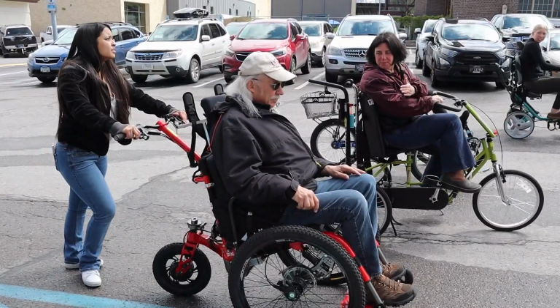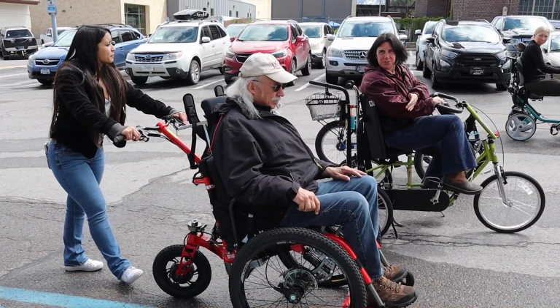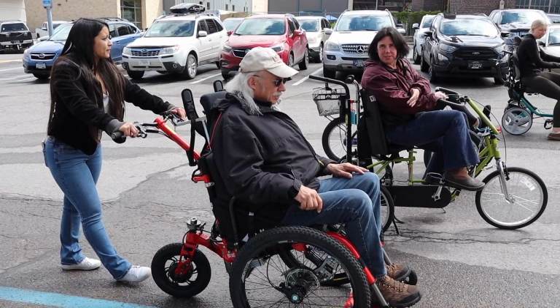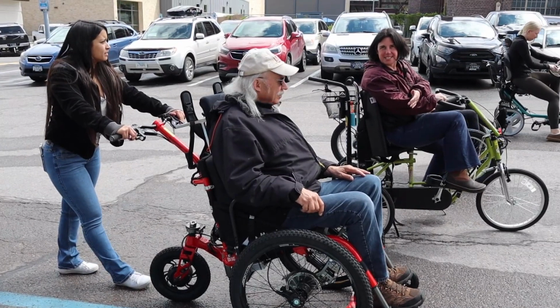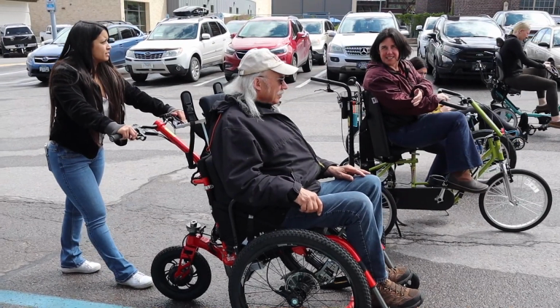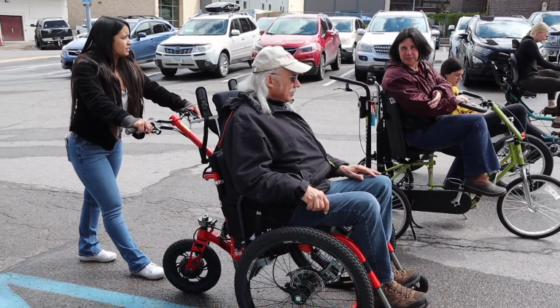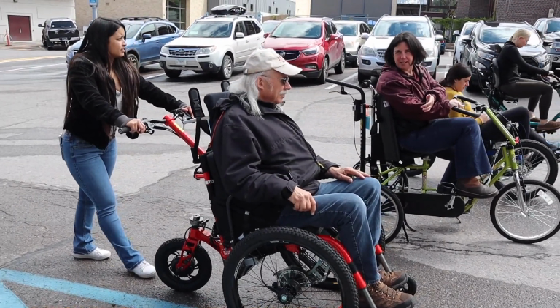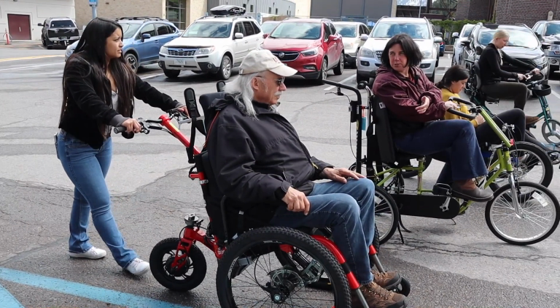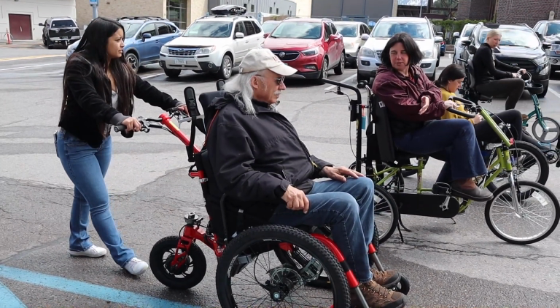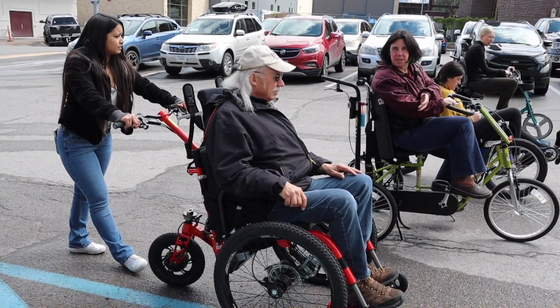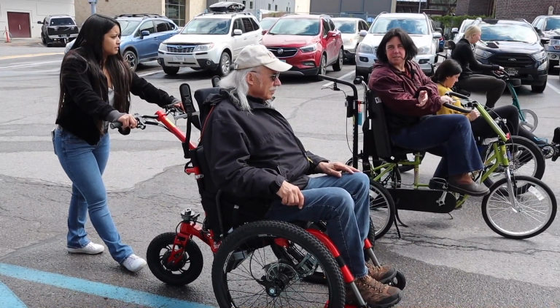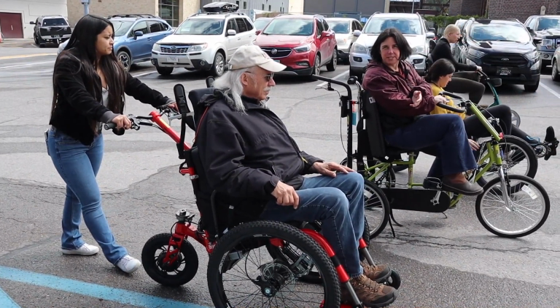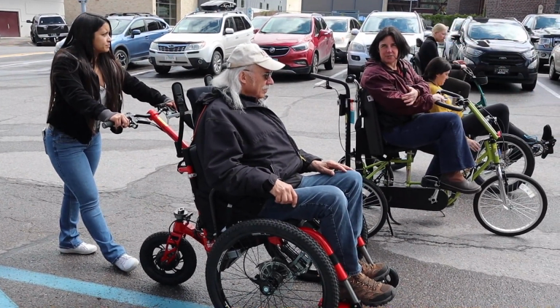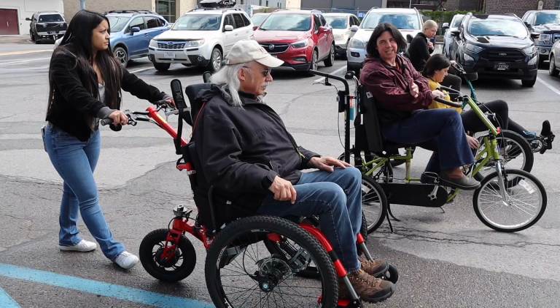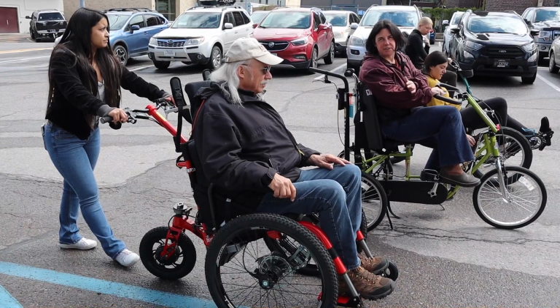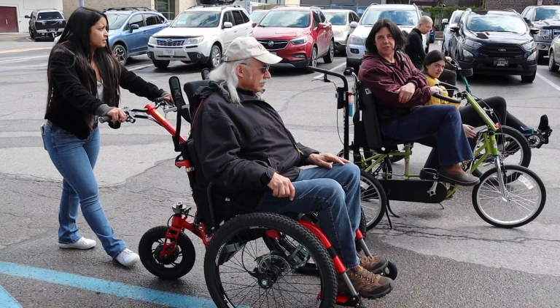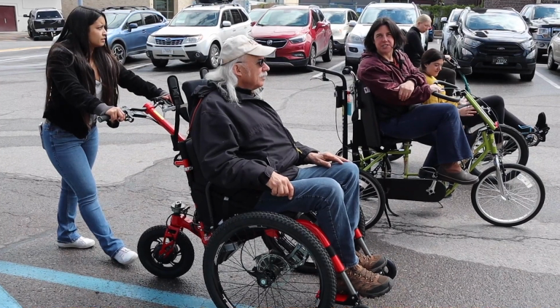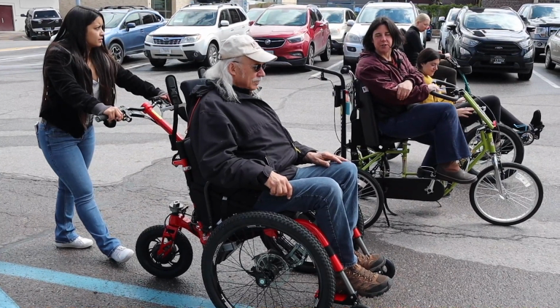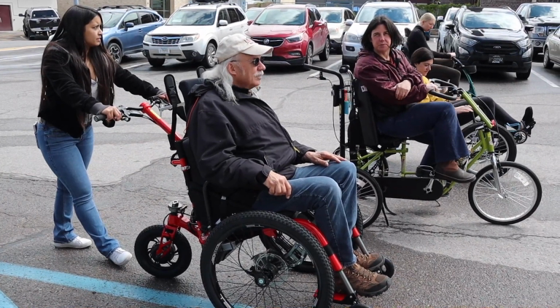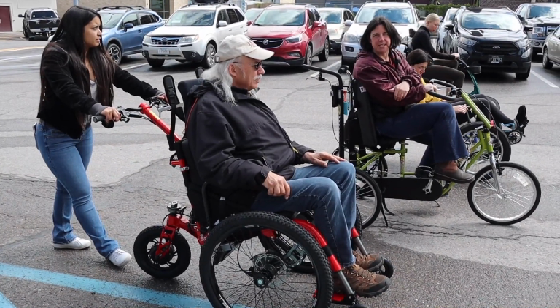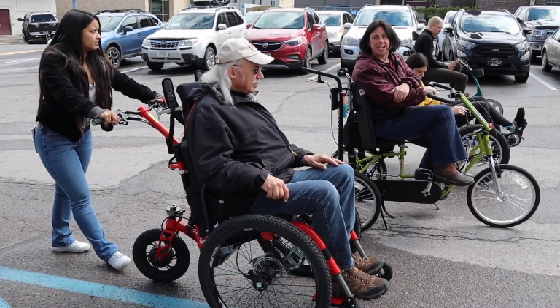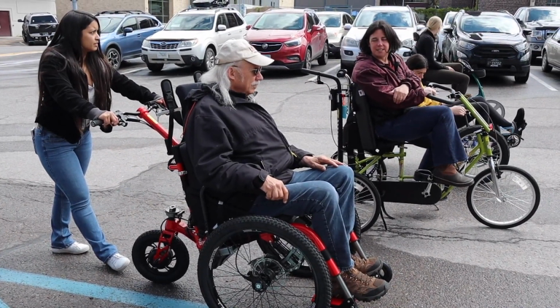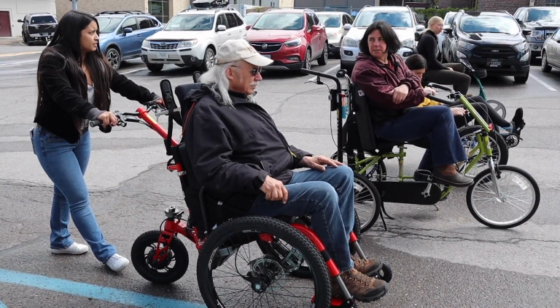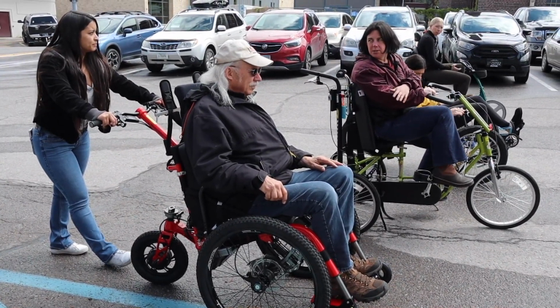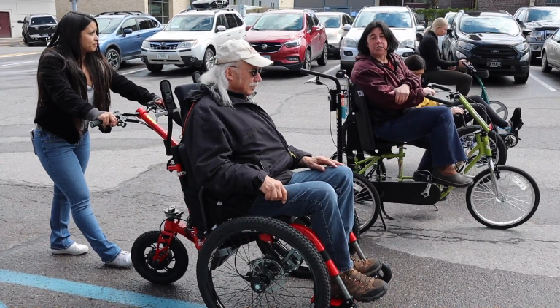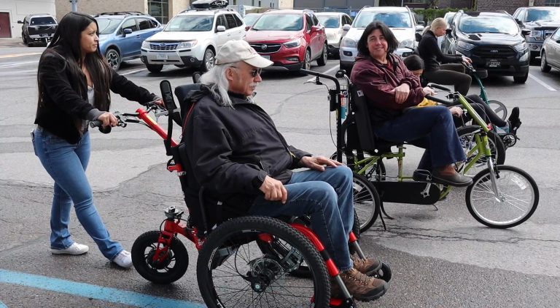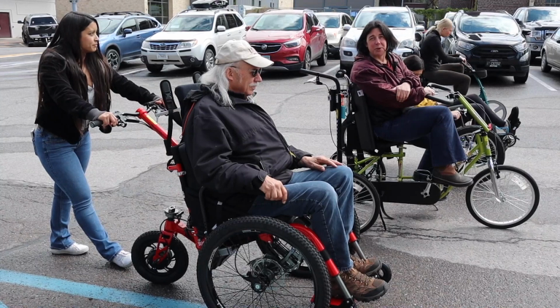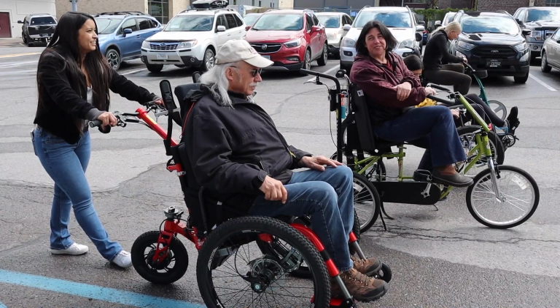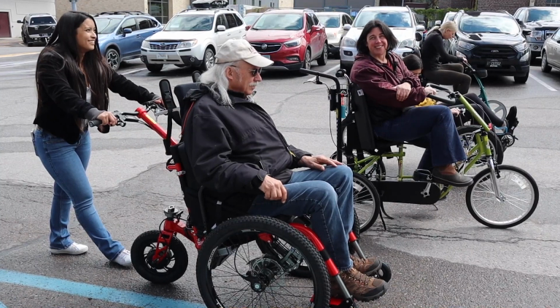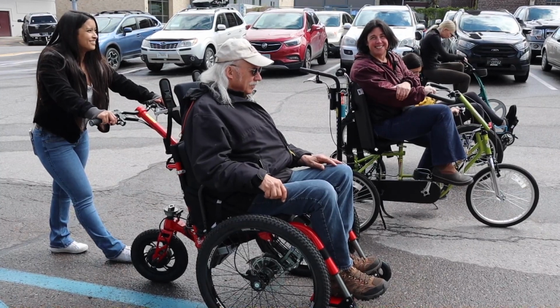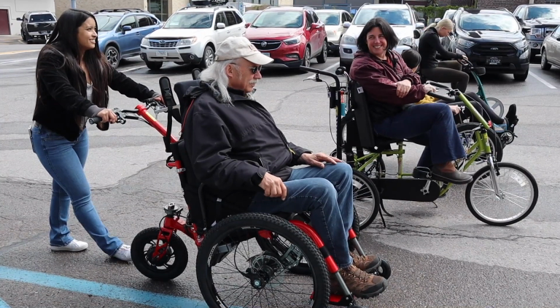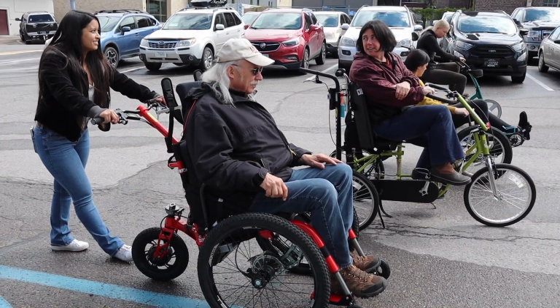The mountain trike does take a little bit of time to learn because of the power assist. You have to get a feel for how fast you're going to go, your speed, and the throttle — it'll throw you if you're not ready.